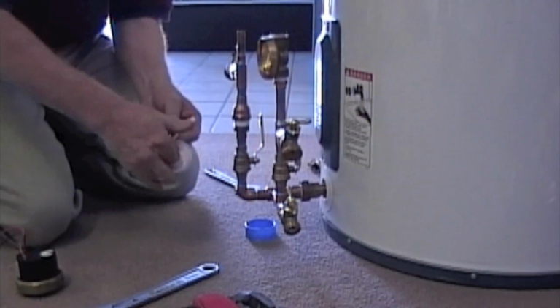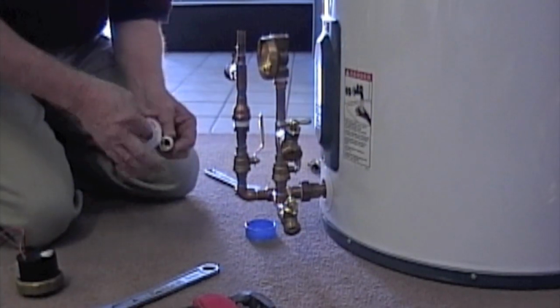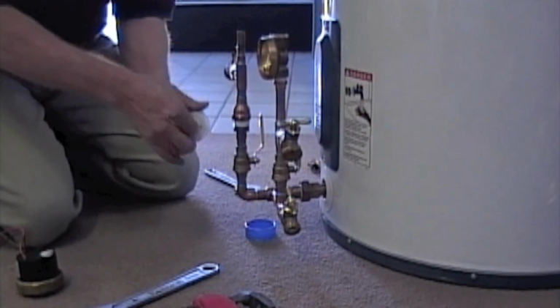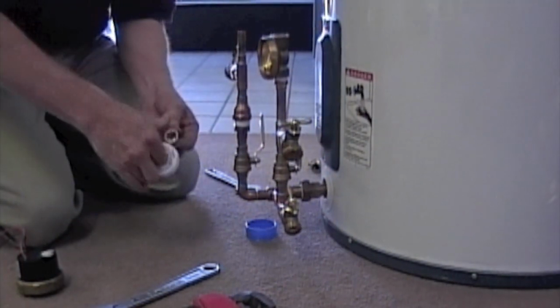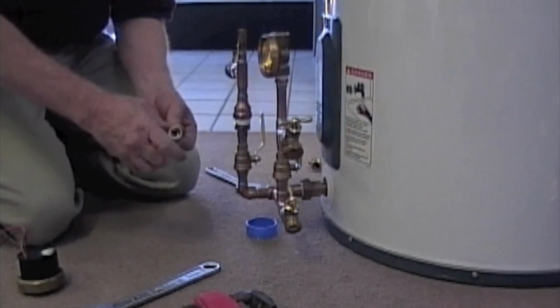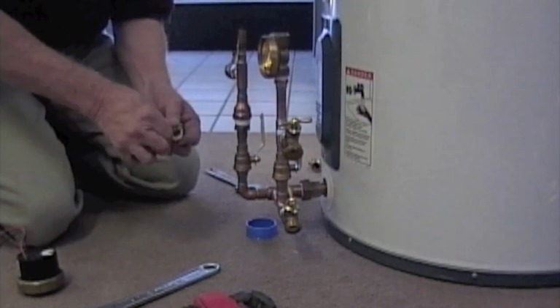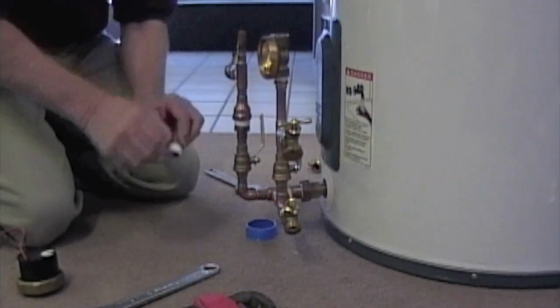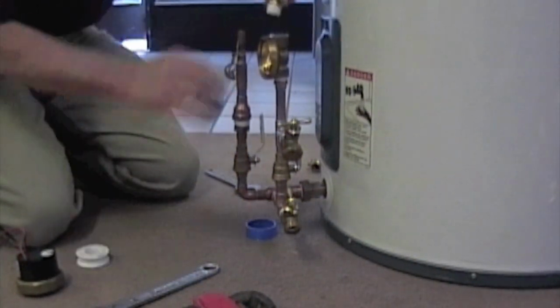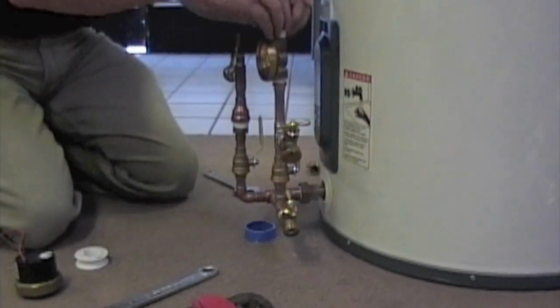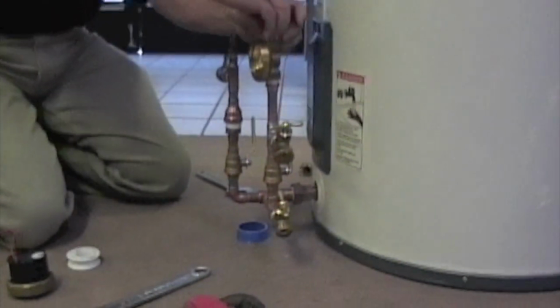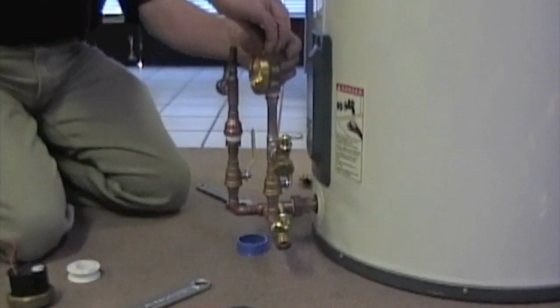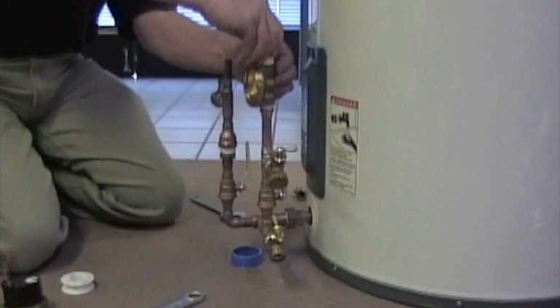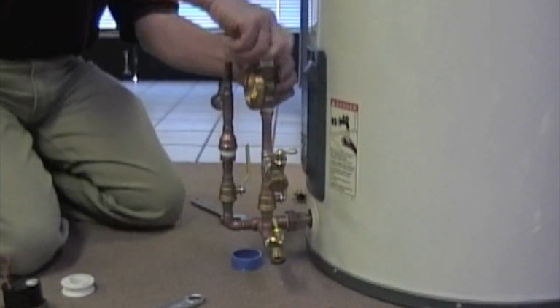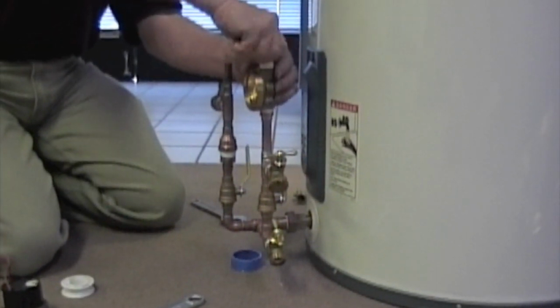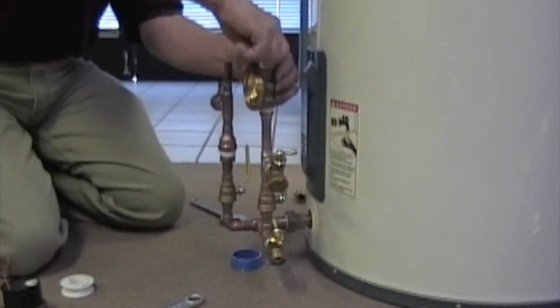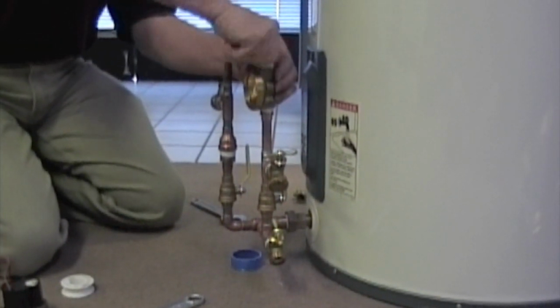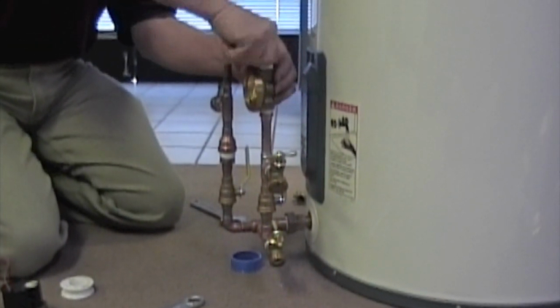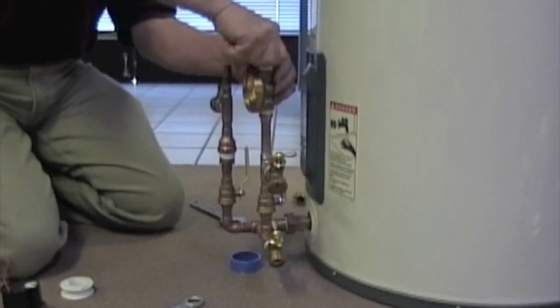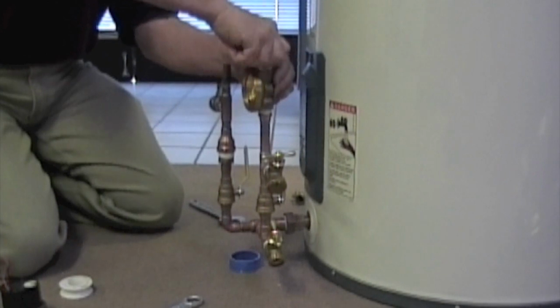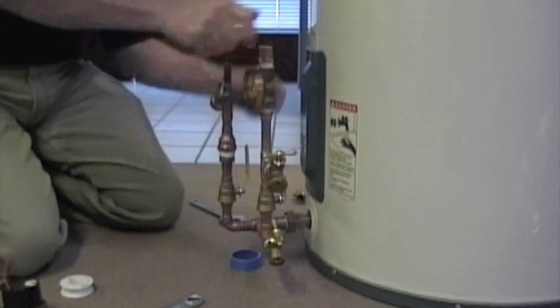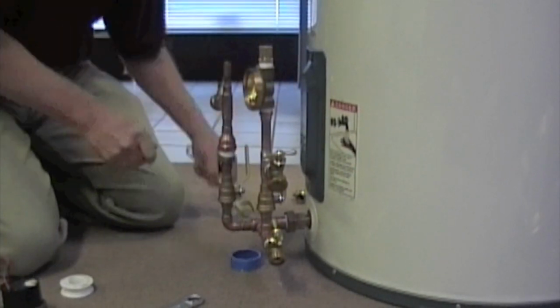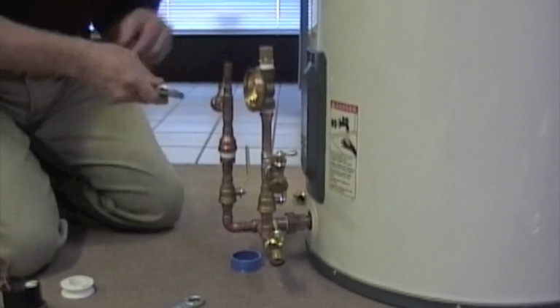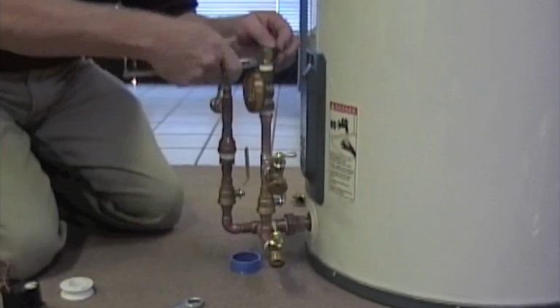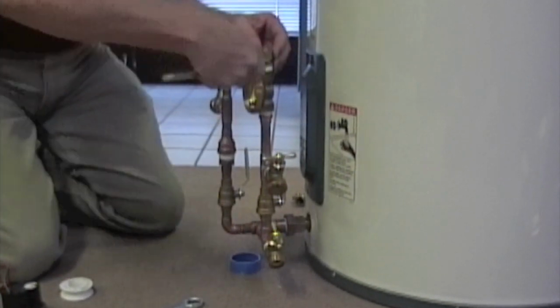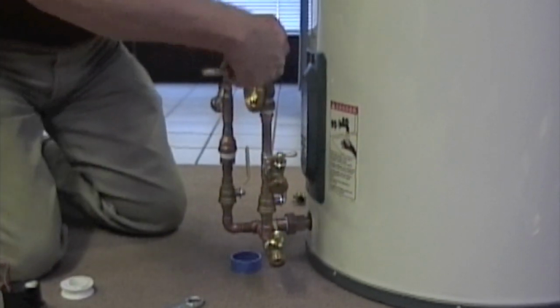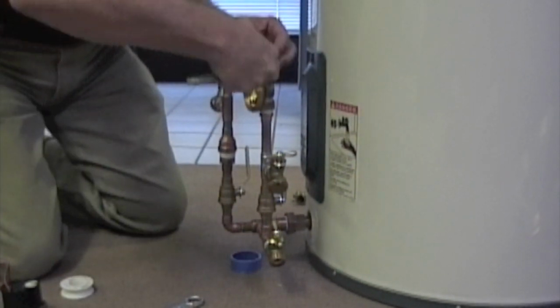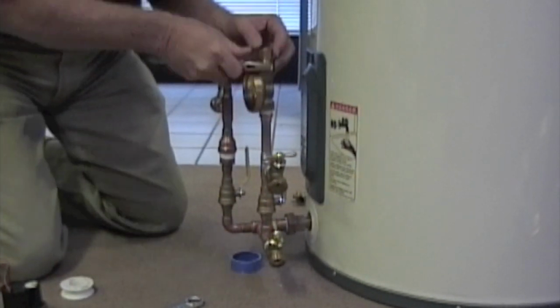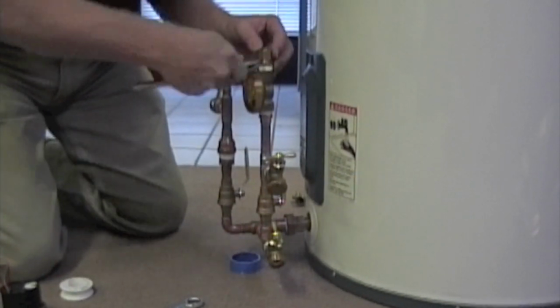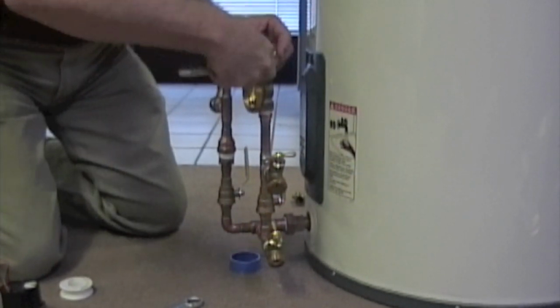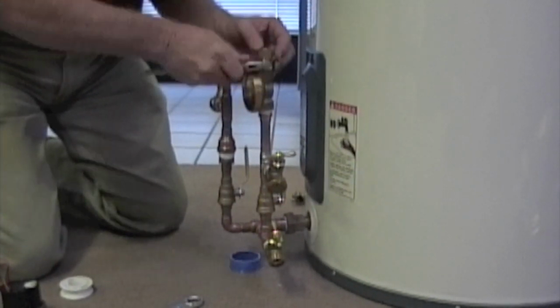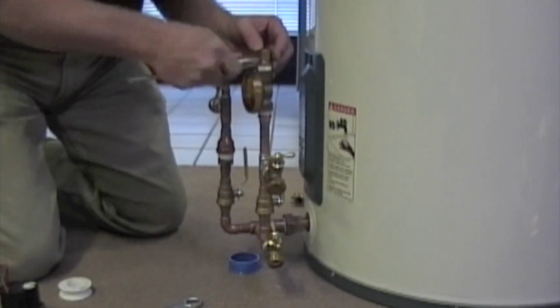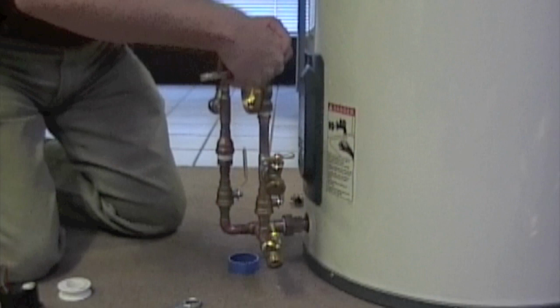Now we're tightening up the connection that's going to be for the 3/8-inch copper line going up to the collectors. There's a compression fitting on the top that you'll be putting your line to.